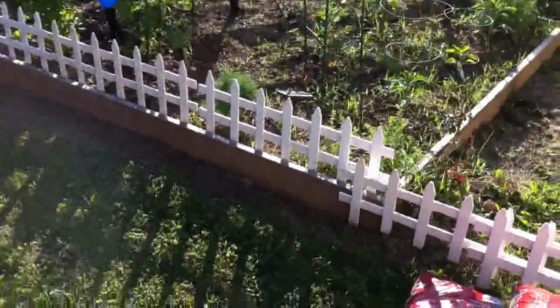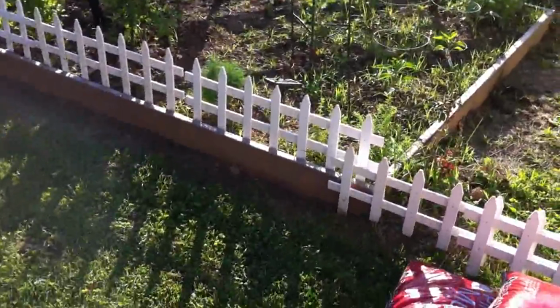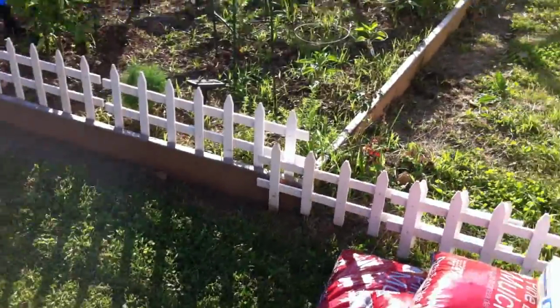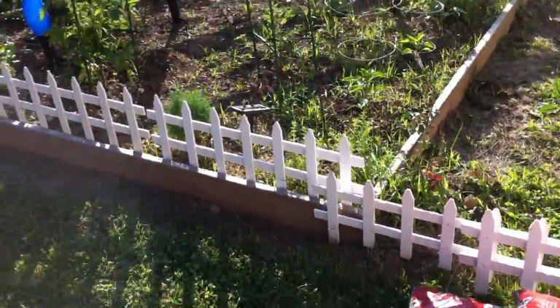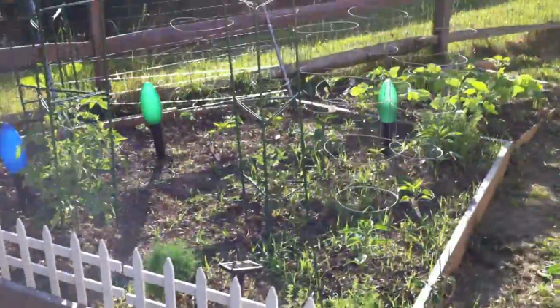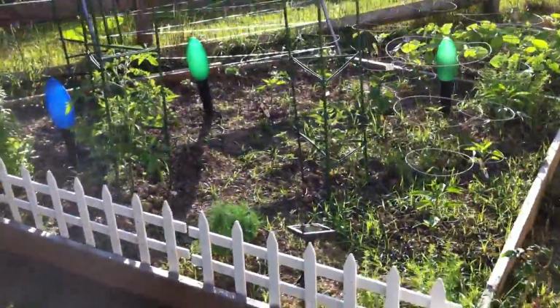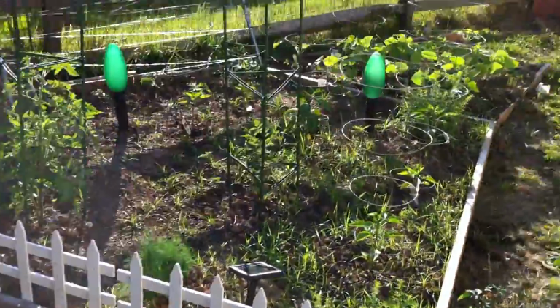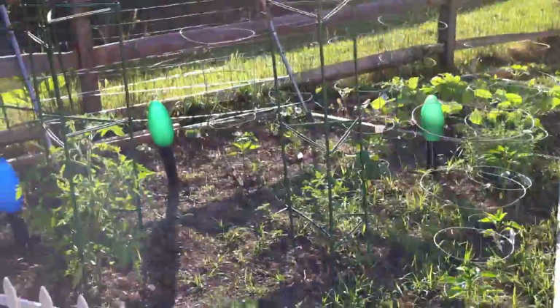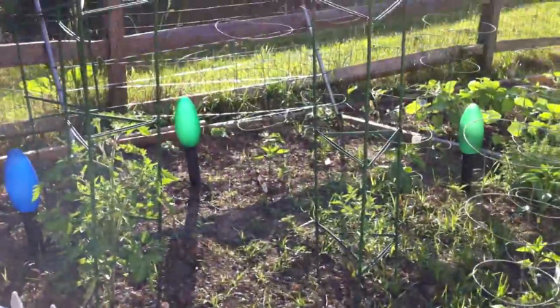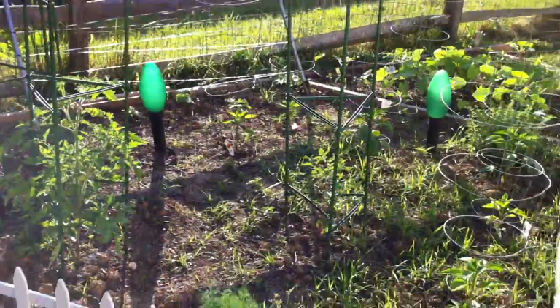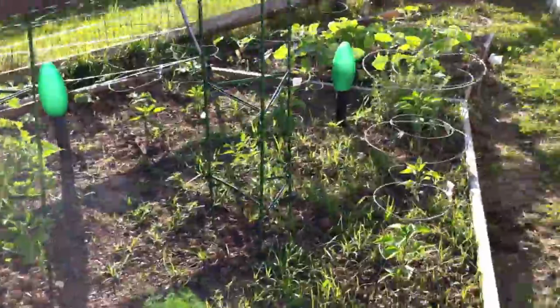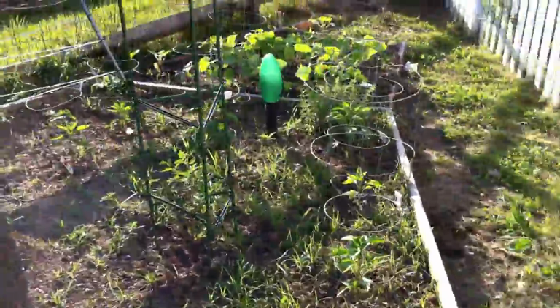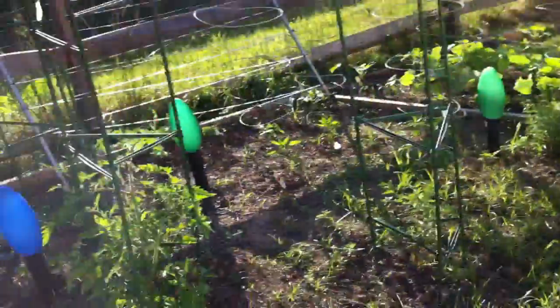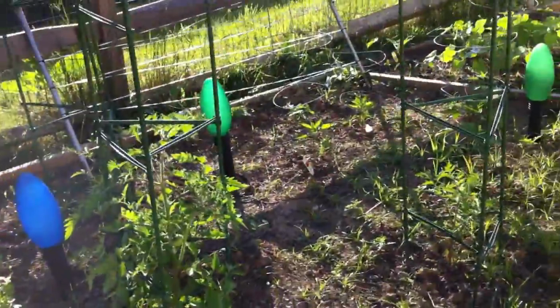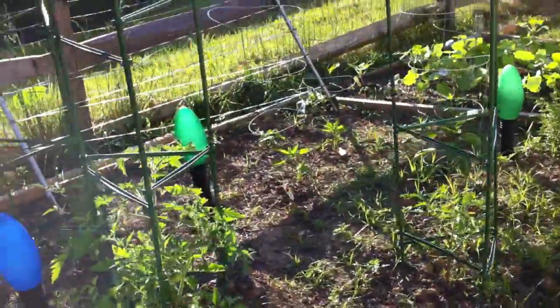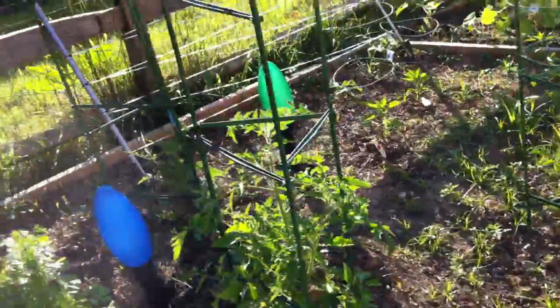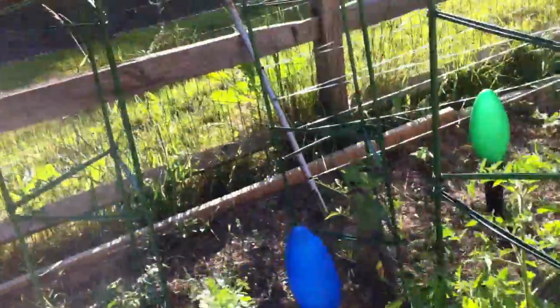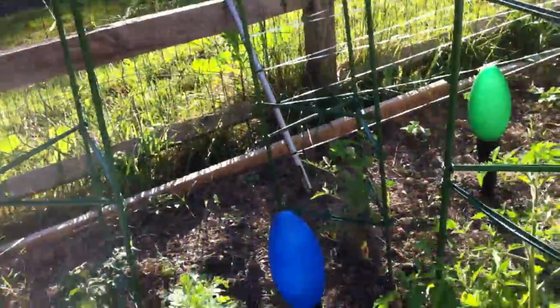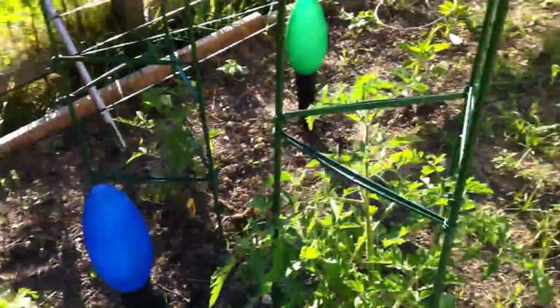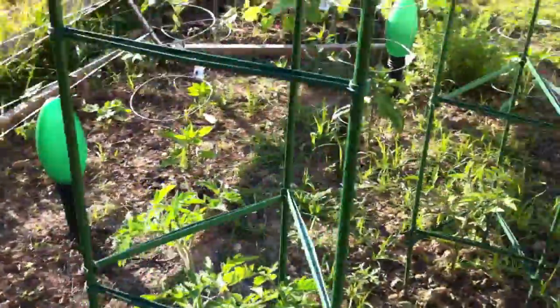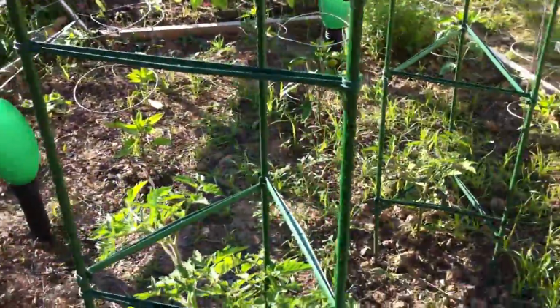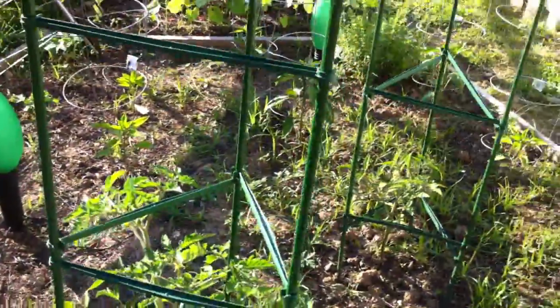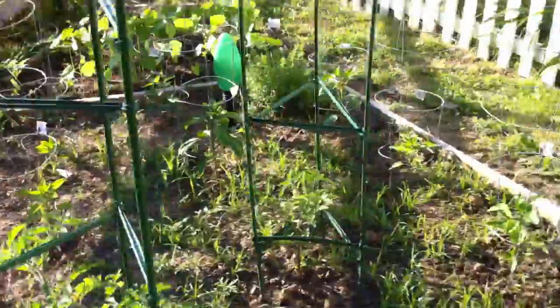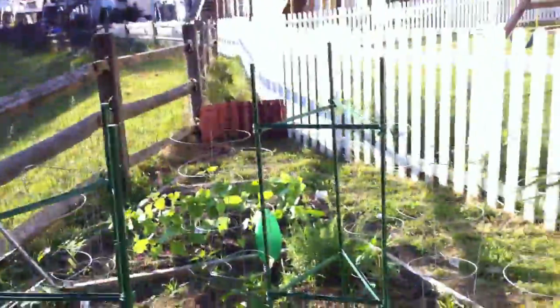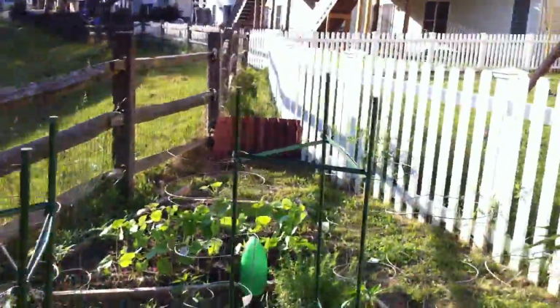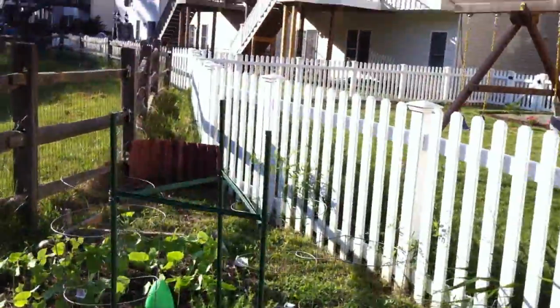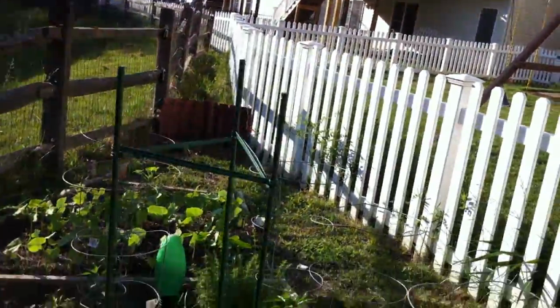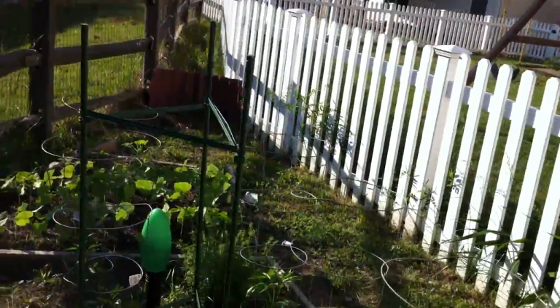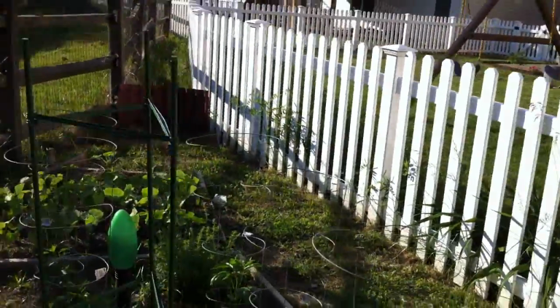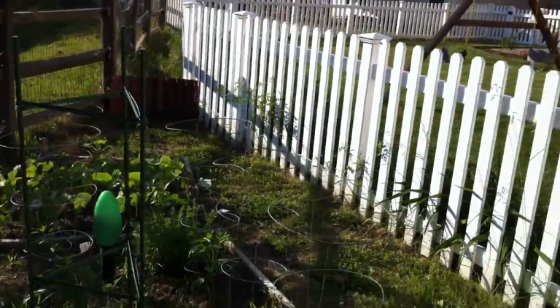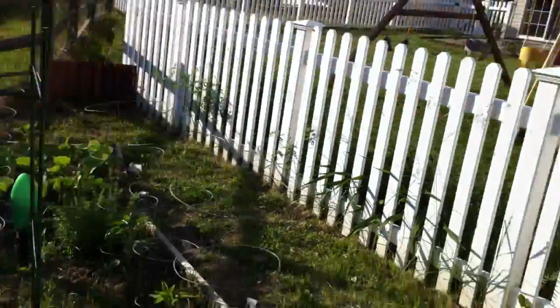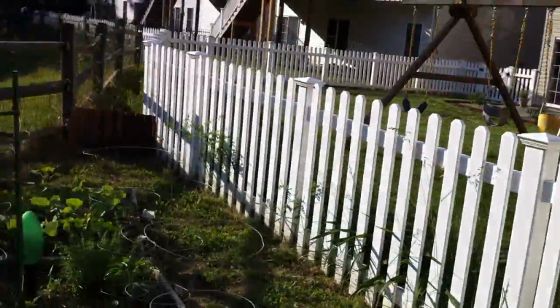Welcome back to survival 101. Today I will show you guys how to plant some potatoes and a watermelon.